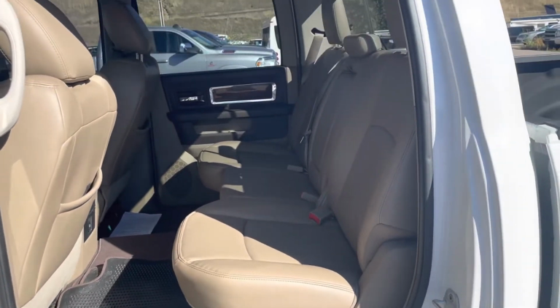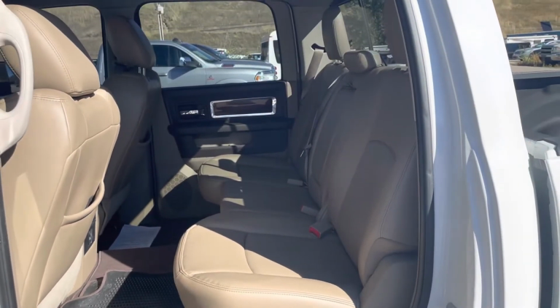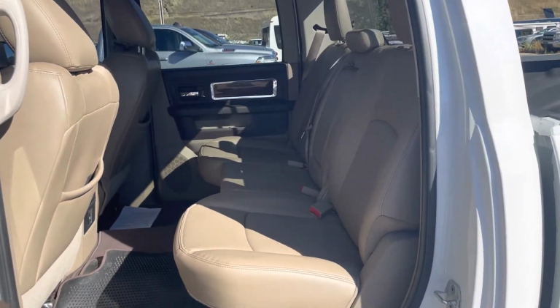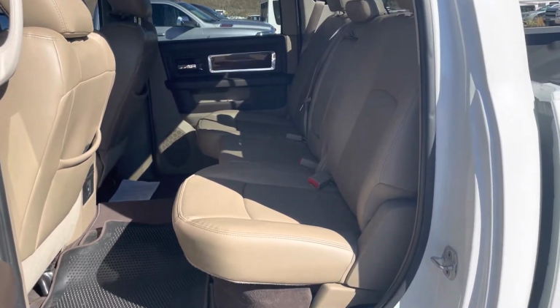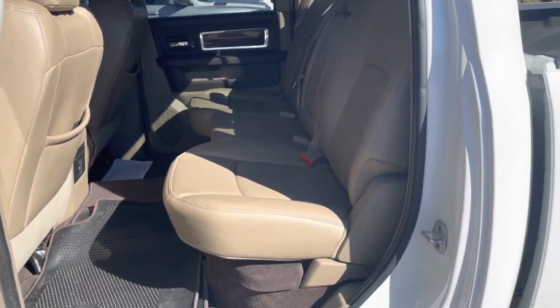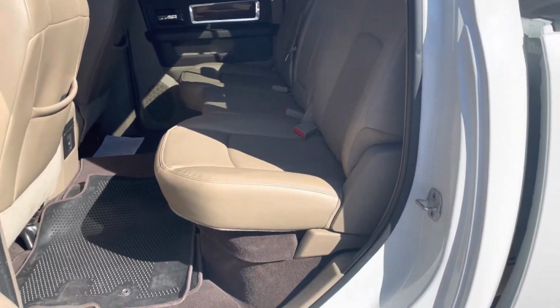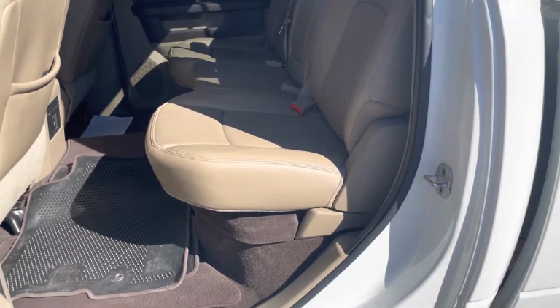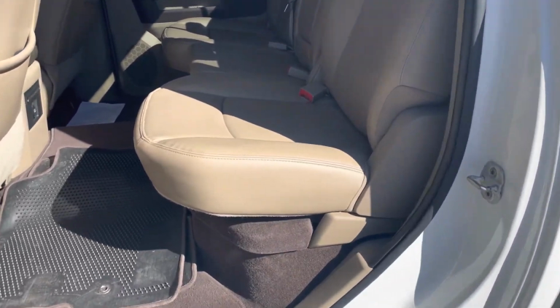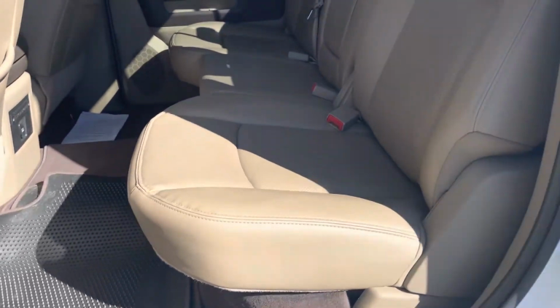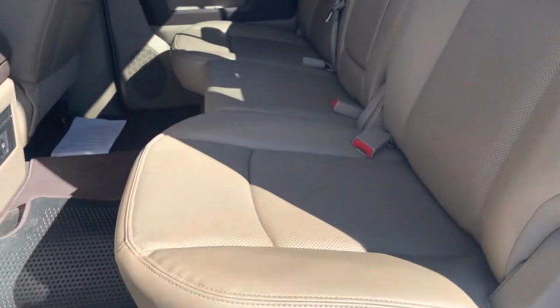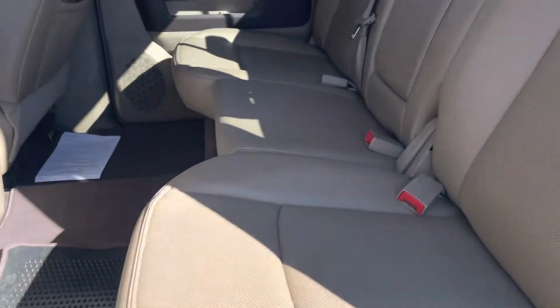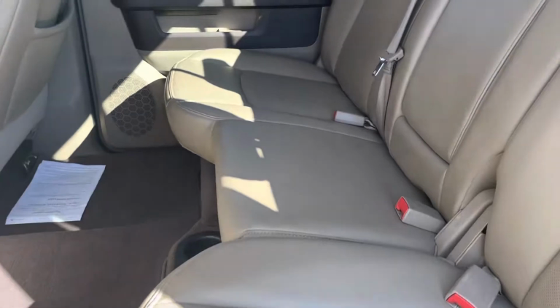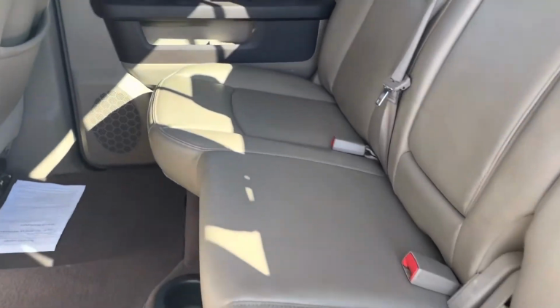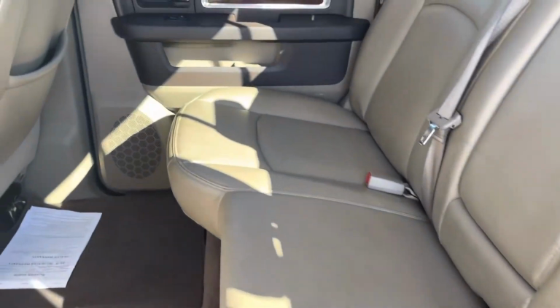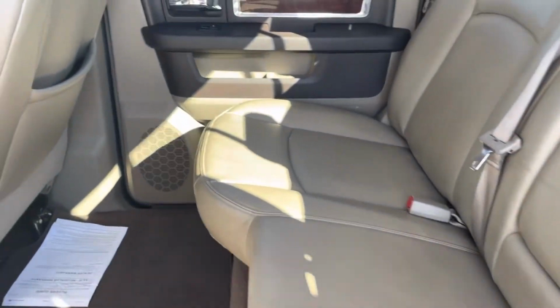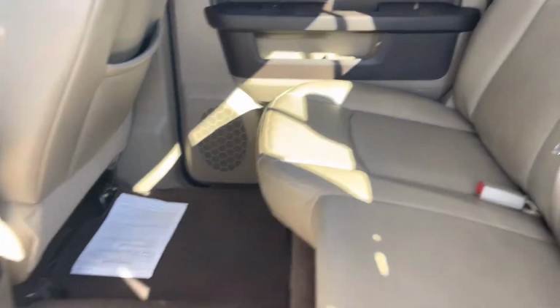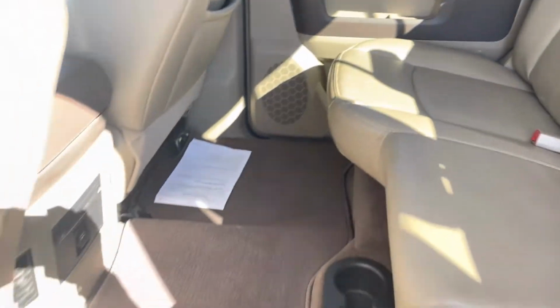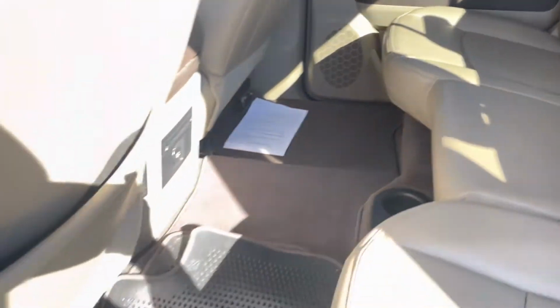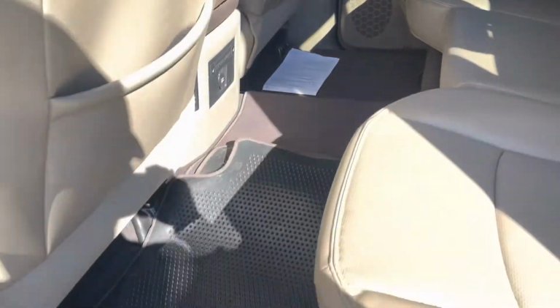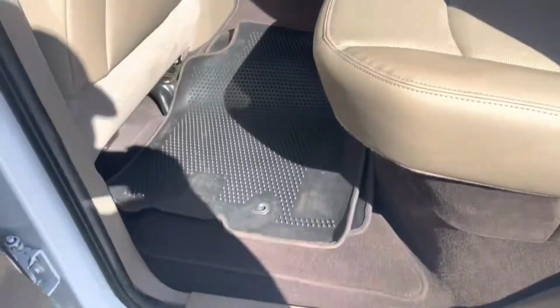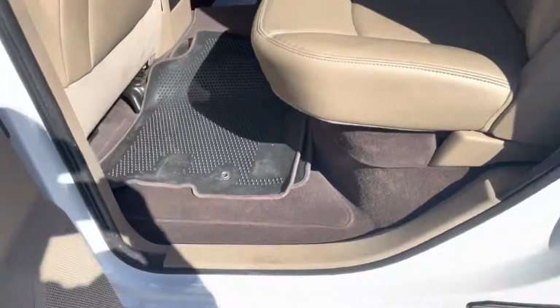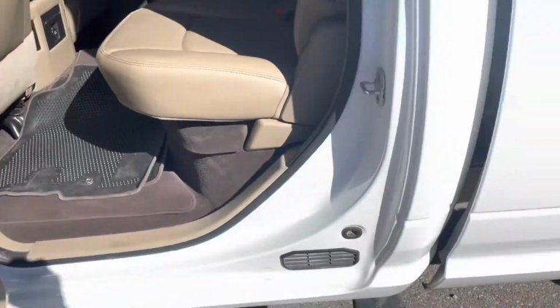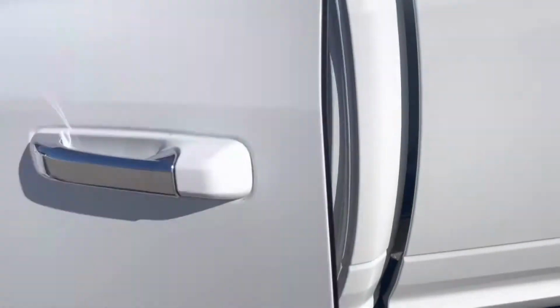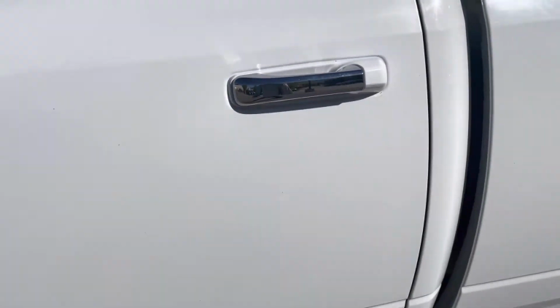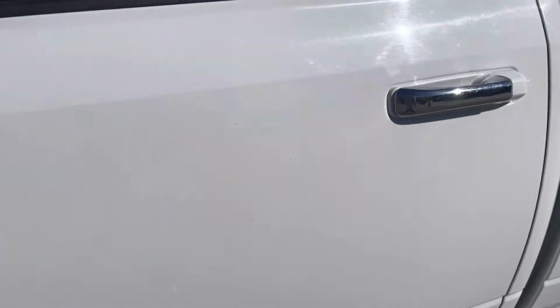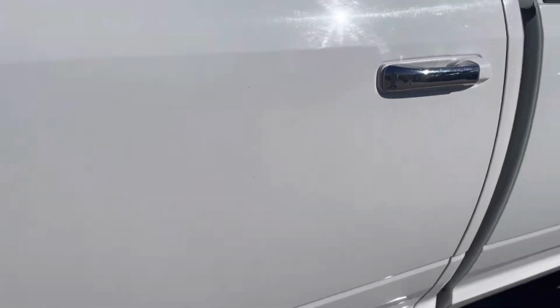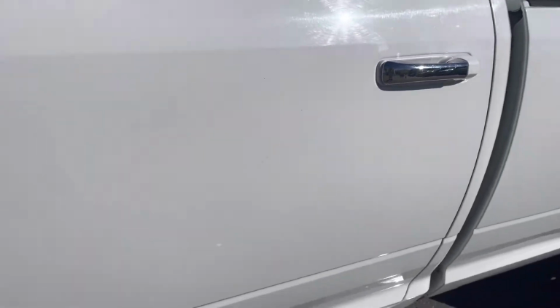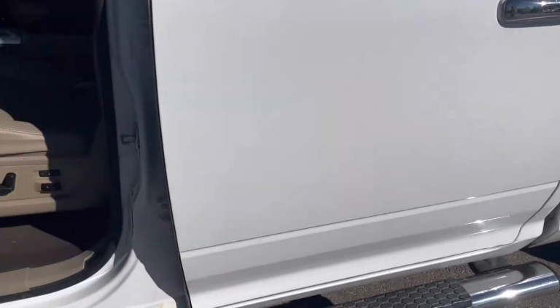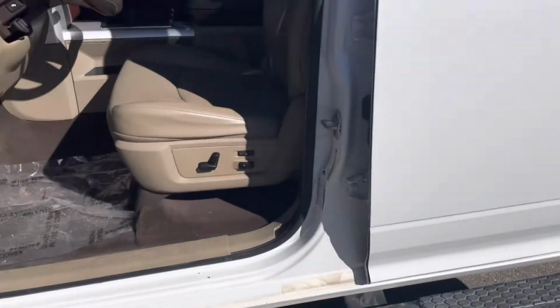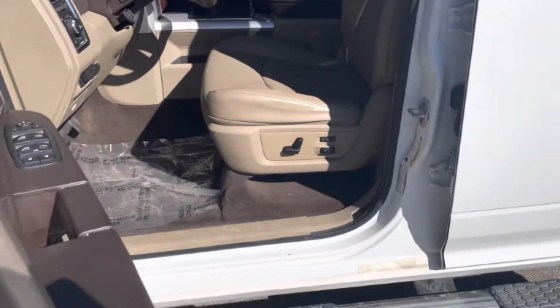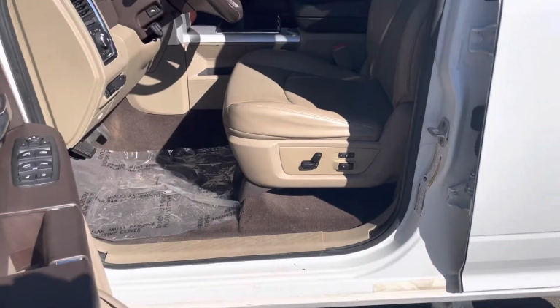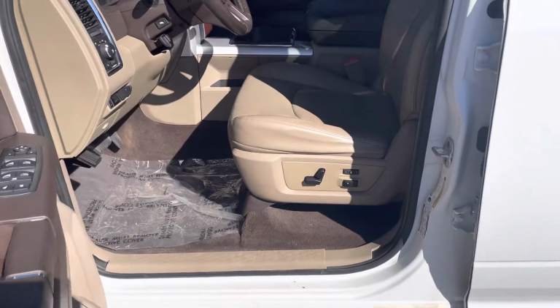It is a Laramie with leather seats. The back seats are in really nice condition, and the front as well.